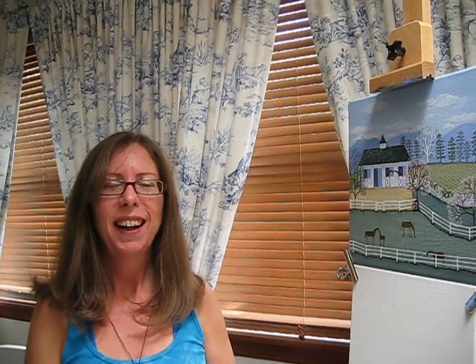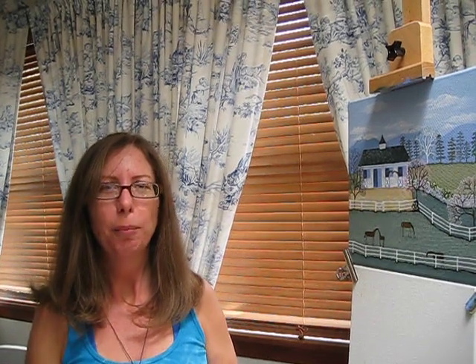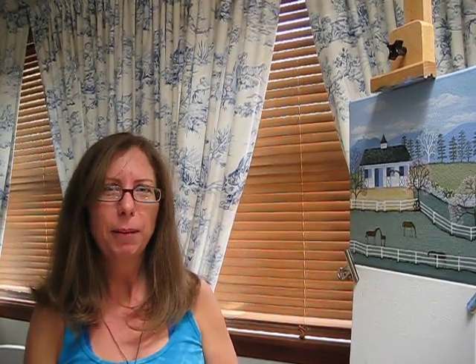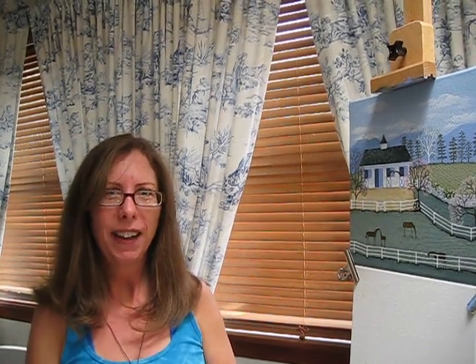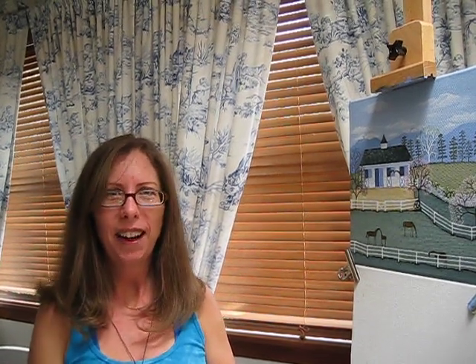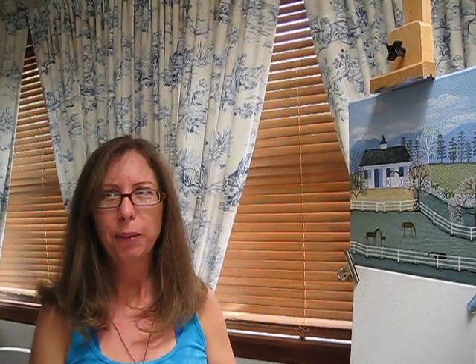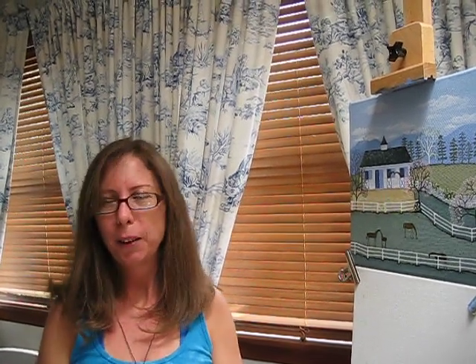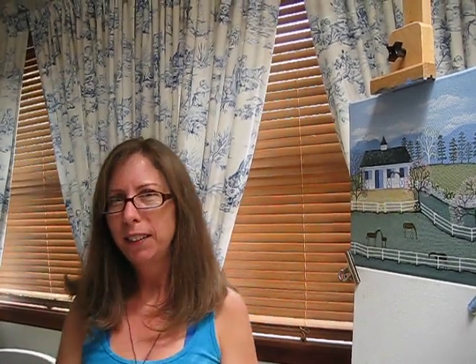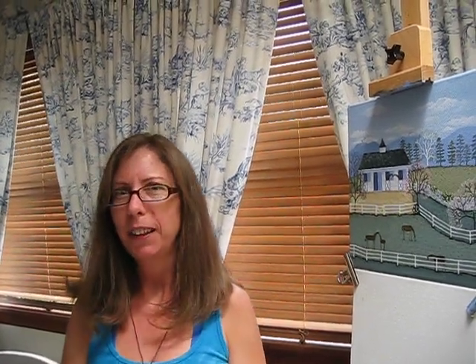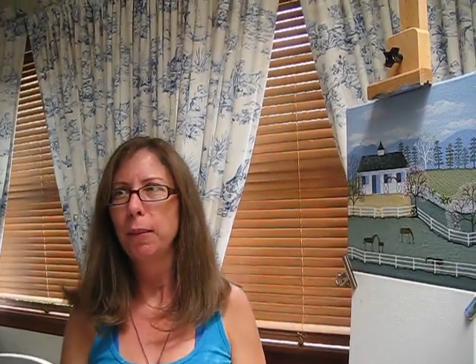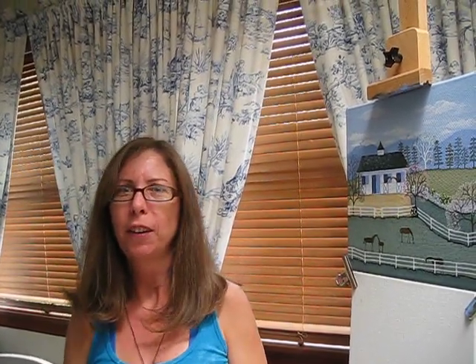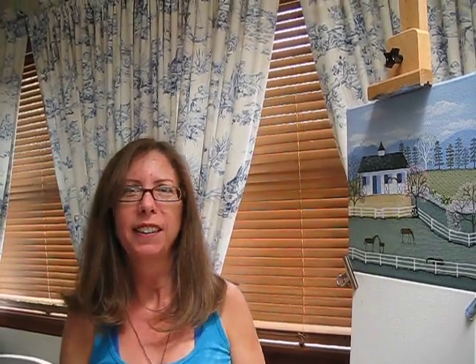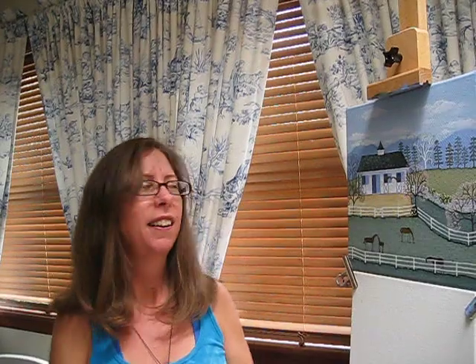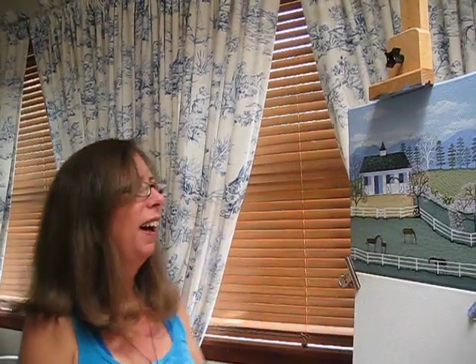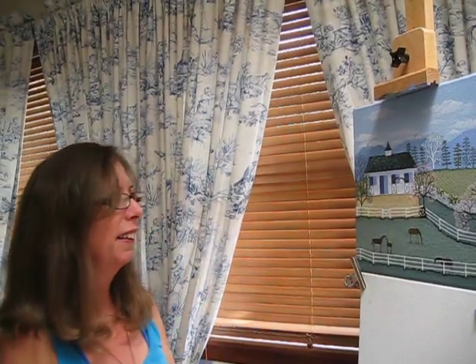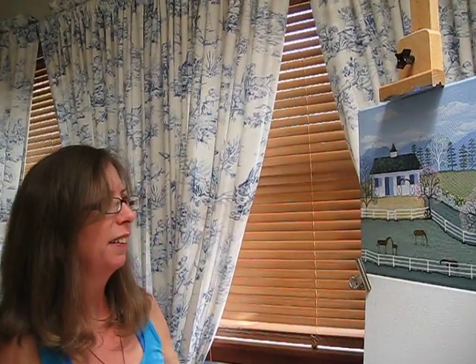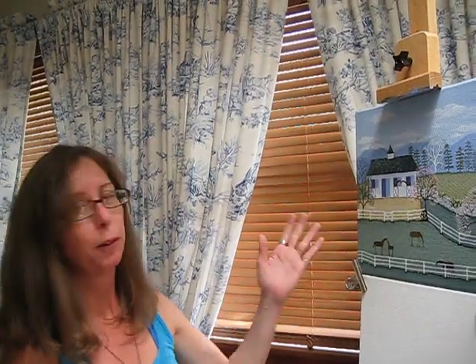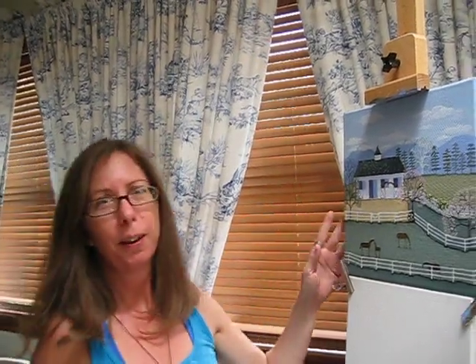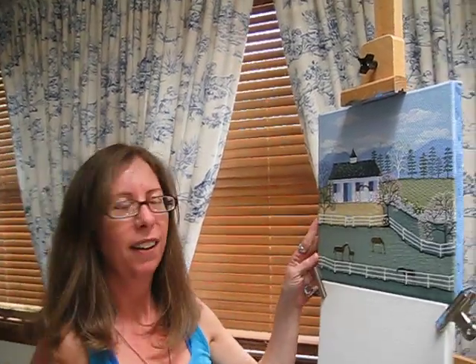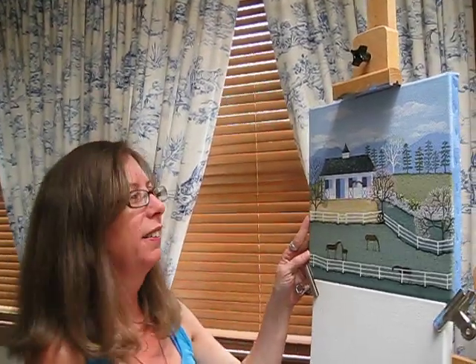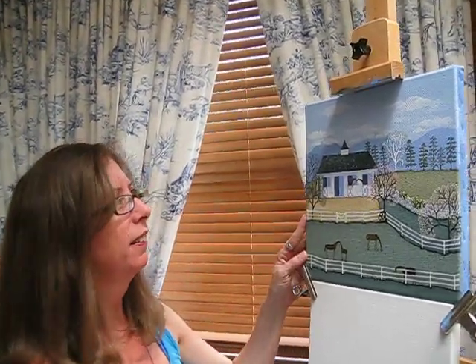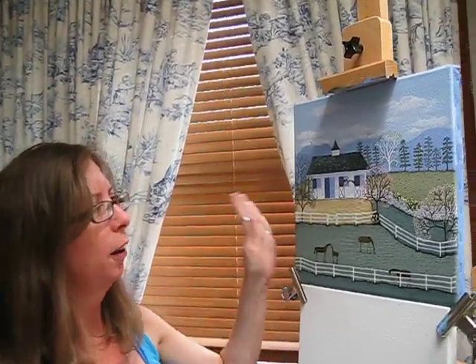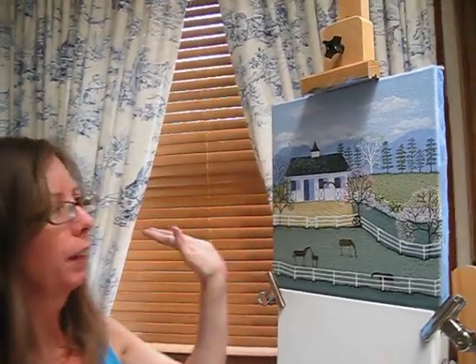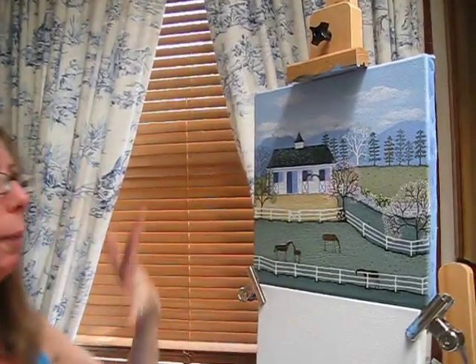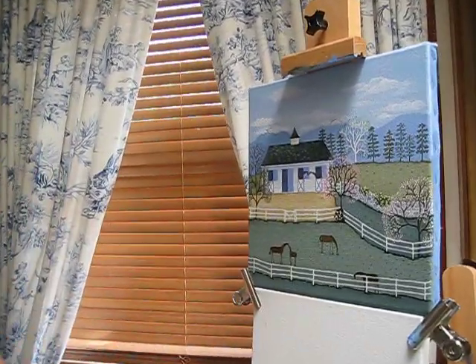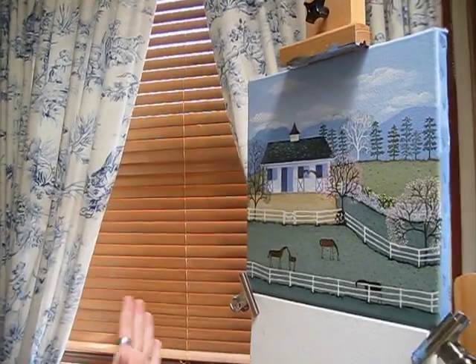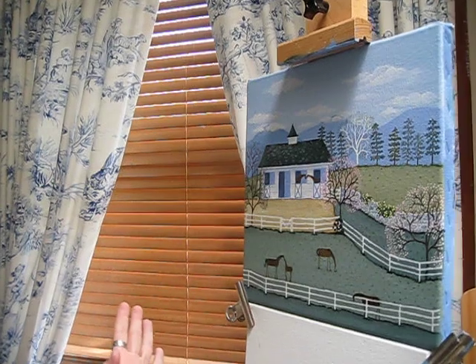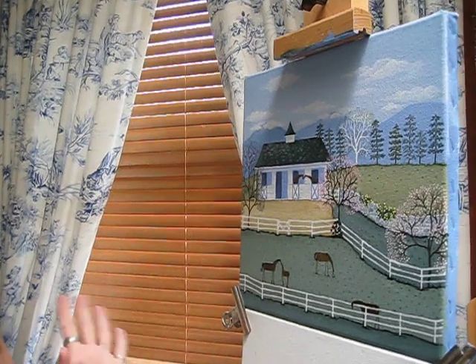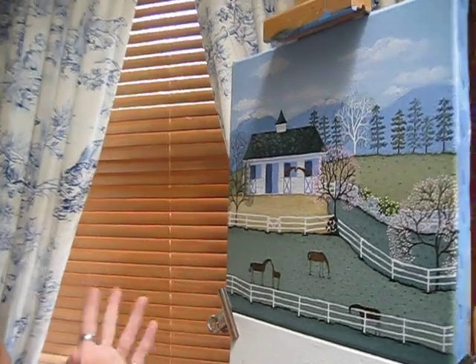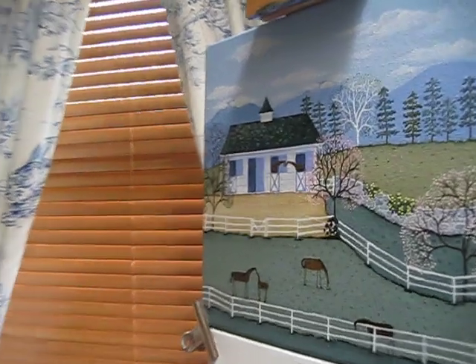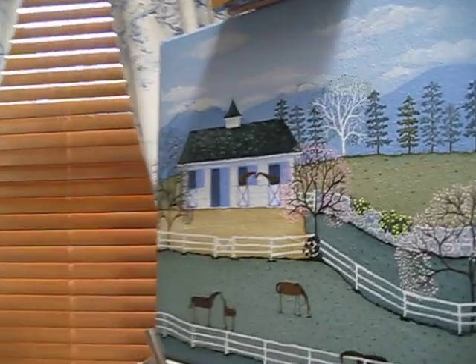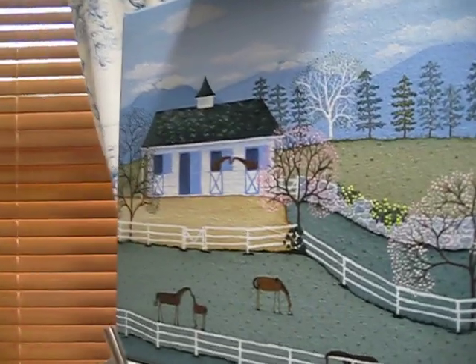Hello, my name is Regan Tausch. Welcome to my studio. I'm a folk artist and this is a work in progress. This is one of my favorite subjects — horses. I love horses.